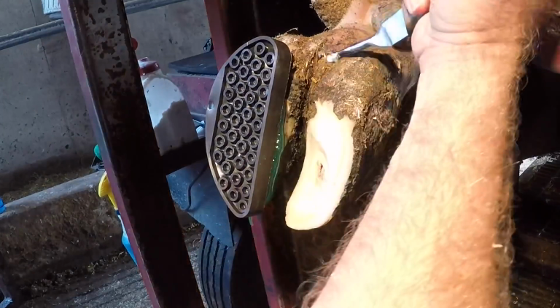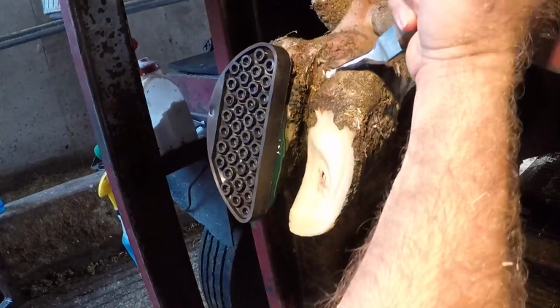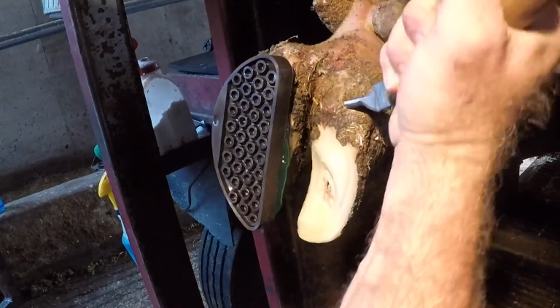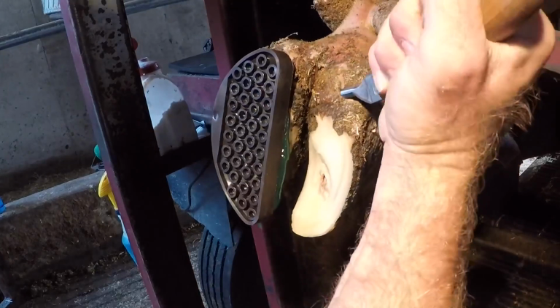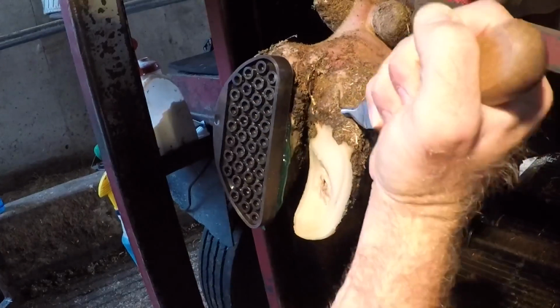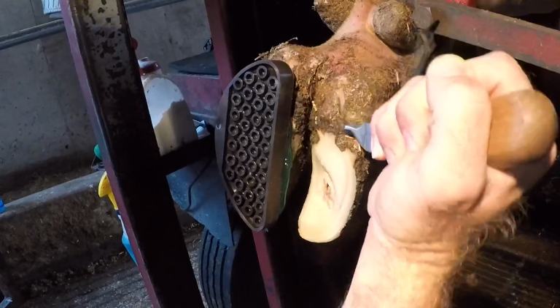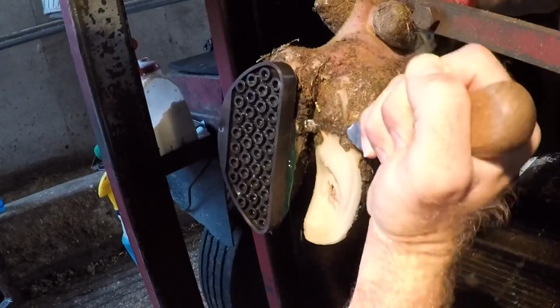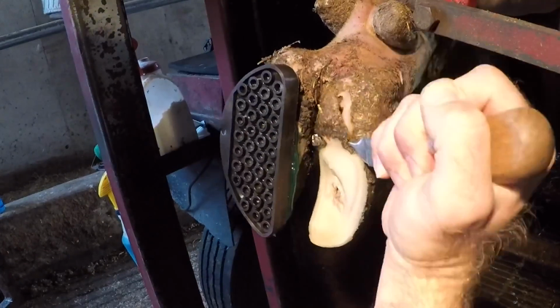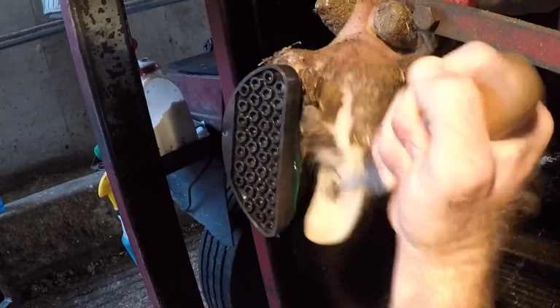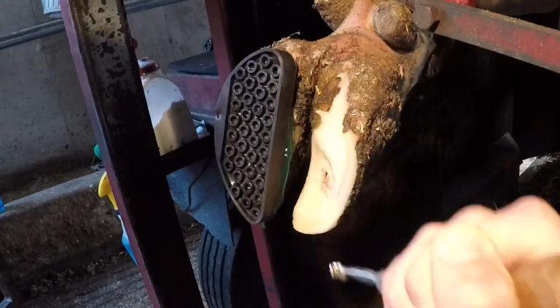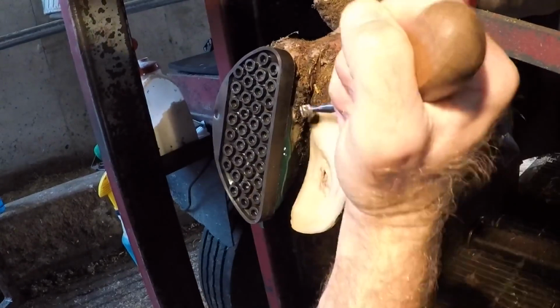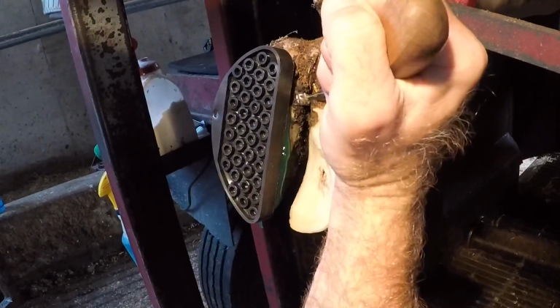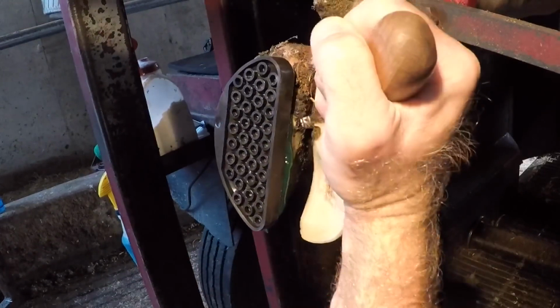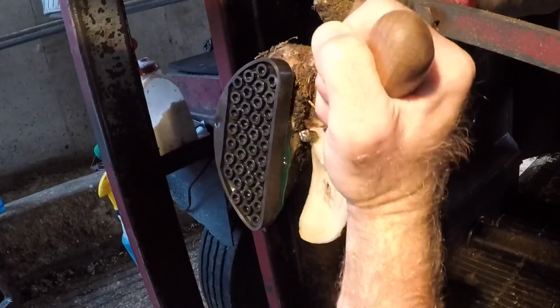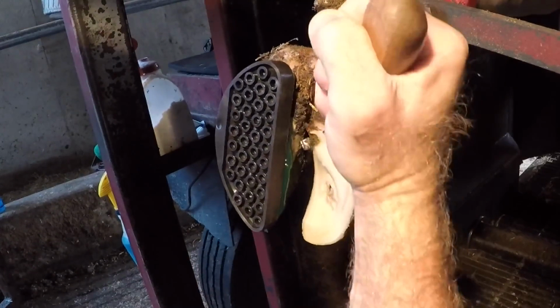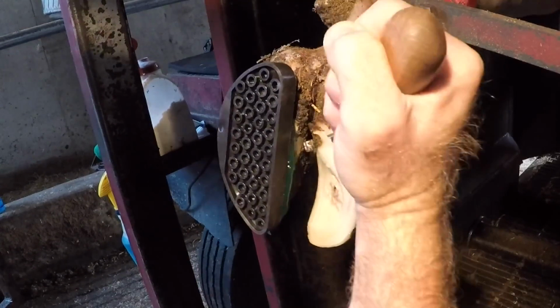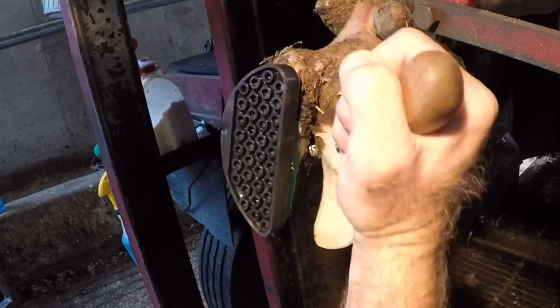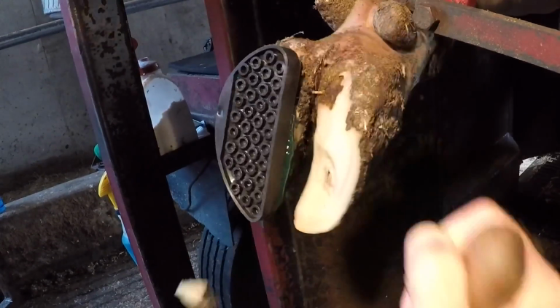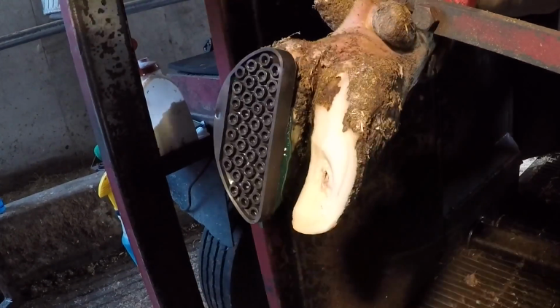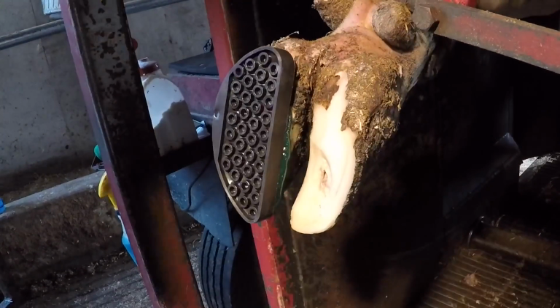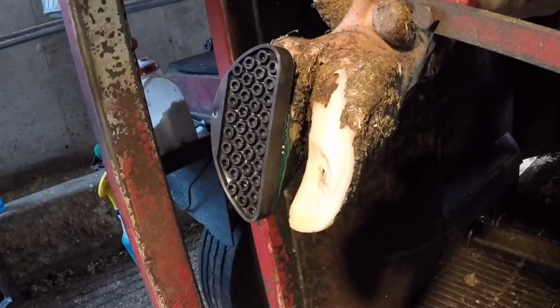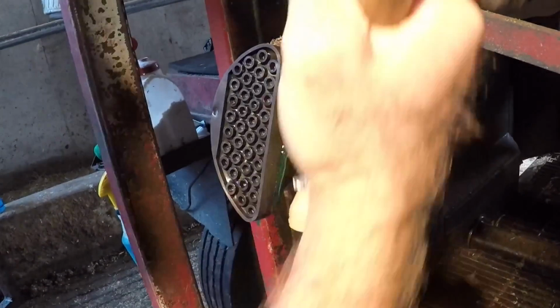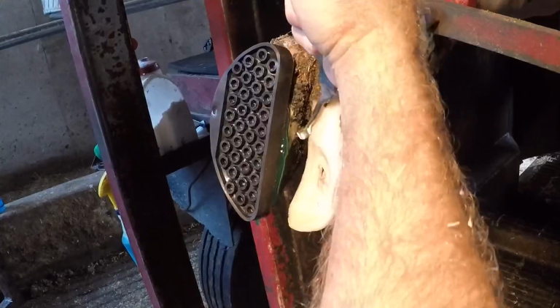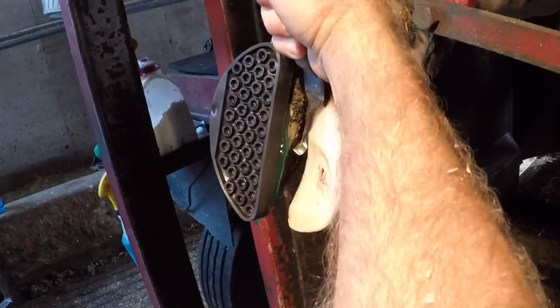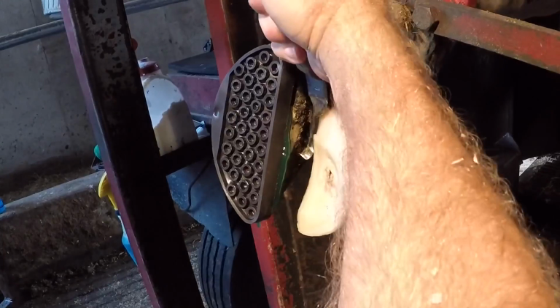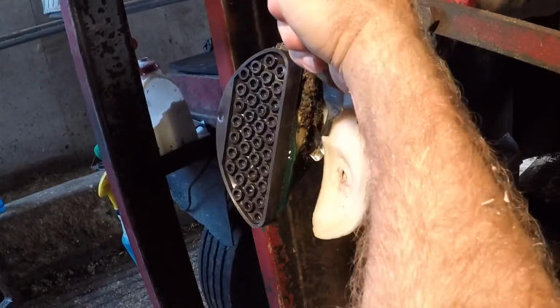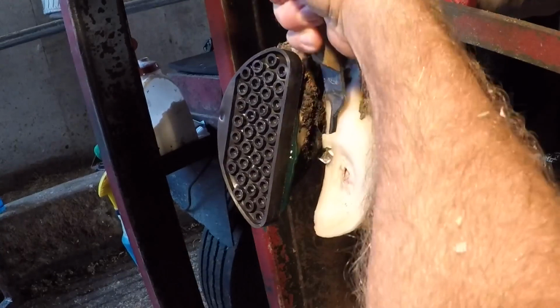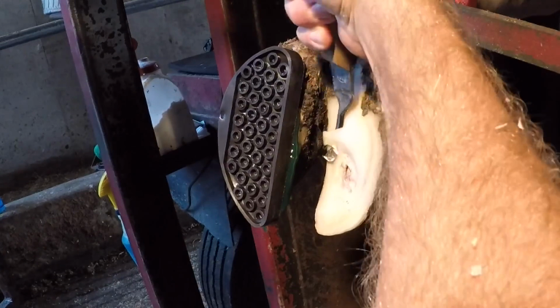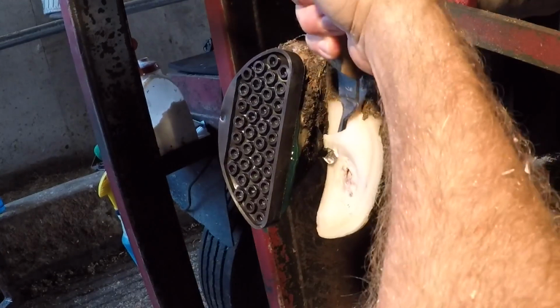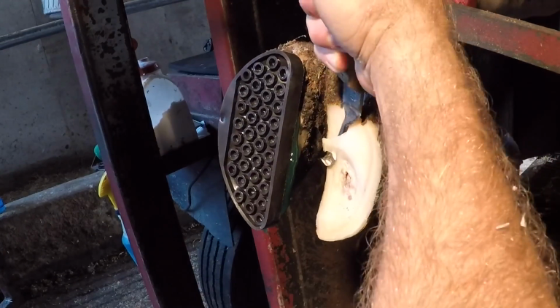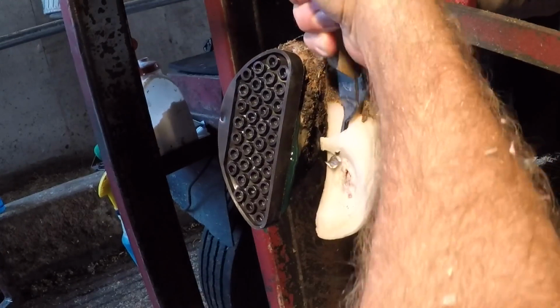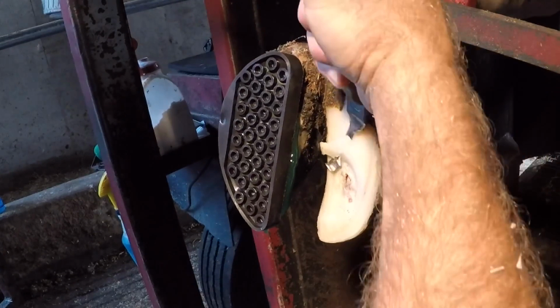As that glue cures, I'm just going to finish trimming up this claw here — thin the margins from around that puncture site itself — and then we'll finish getting this cleaned up and ready to go.